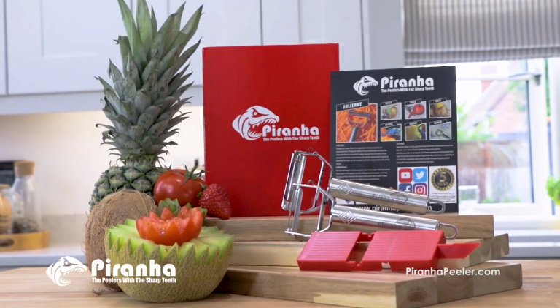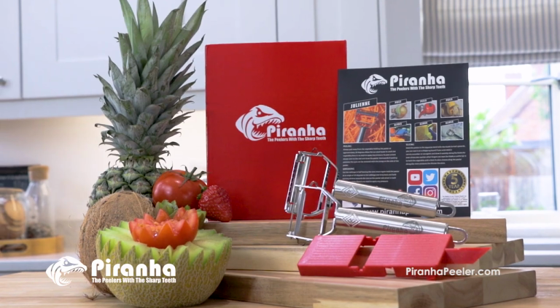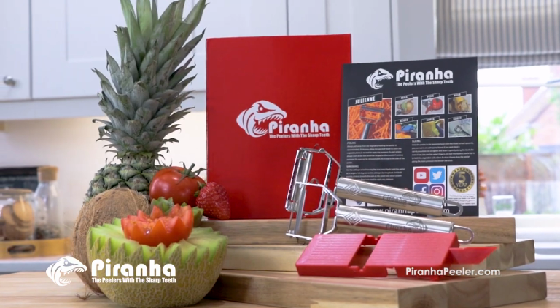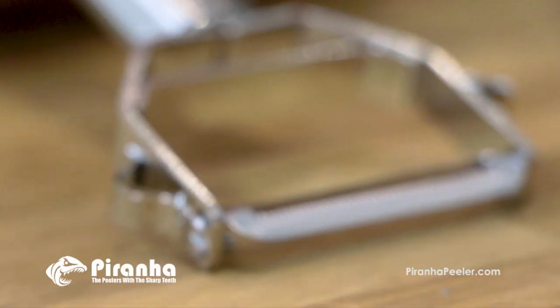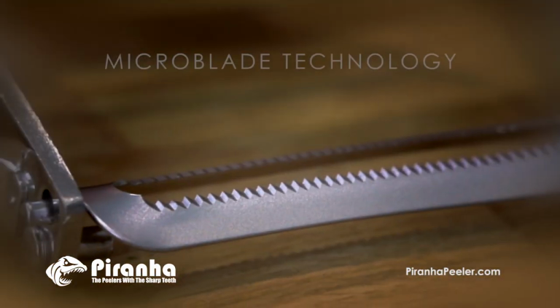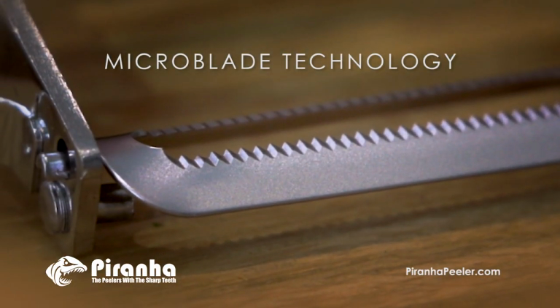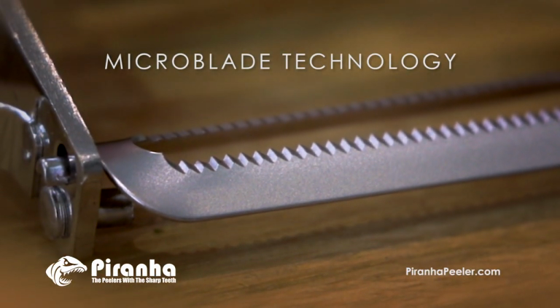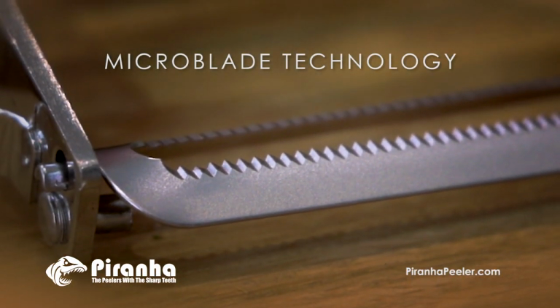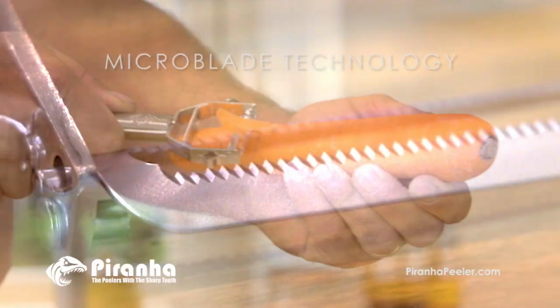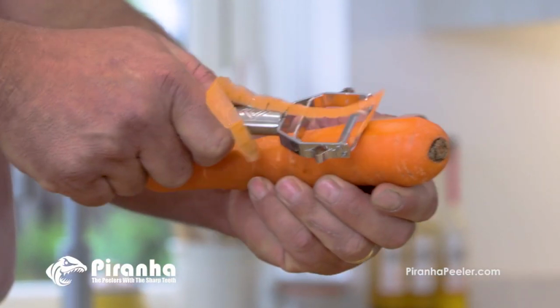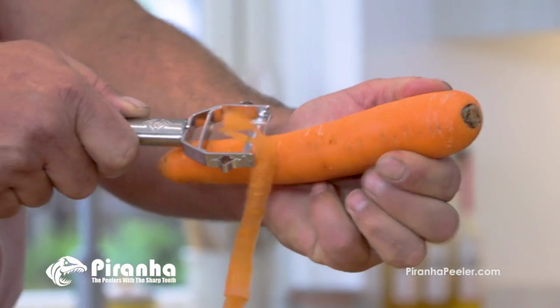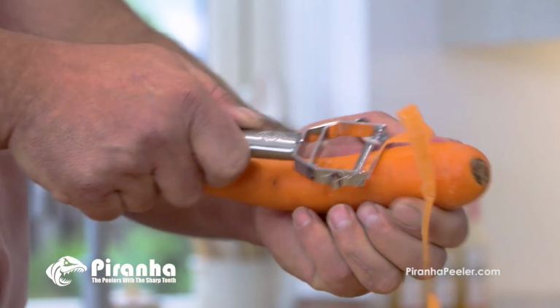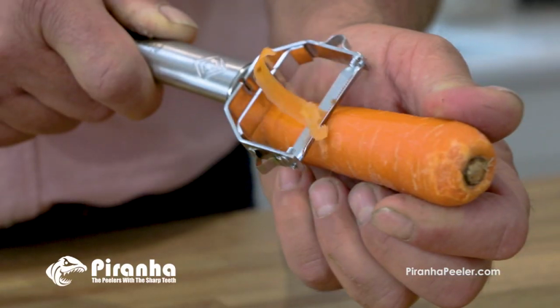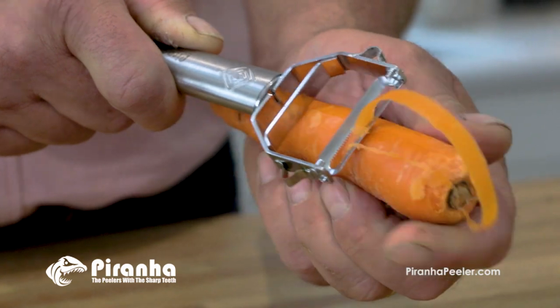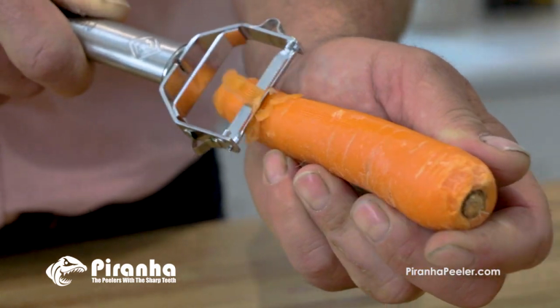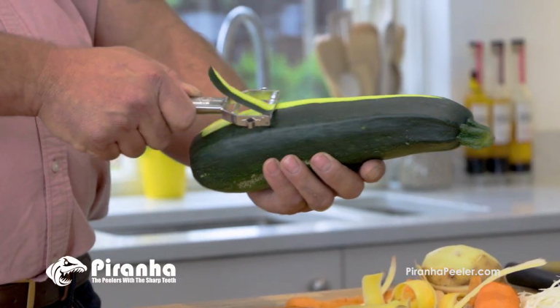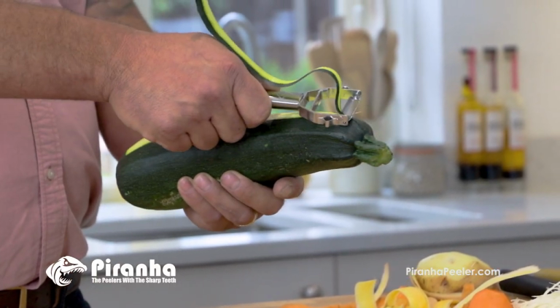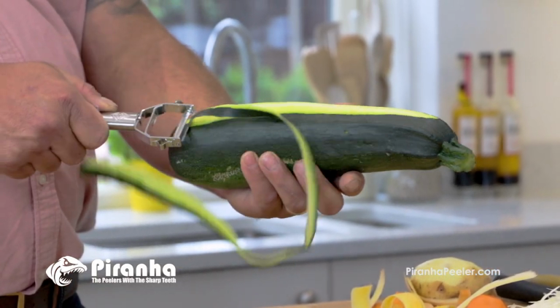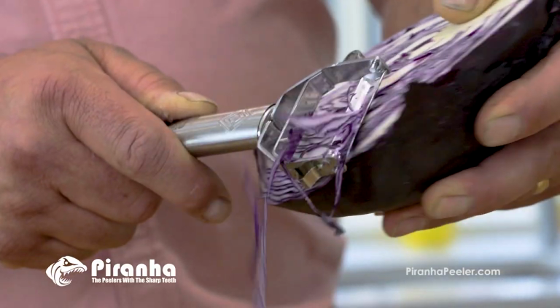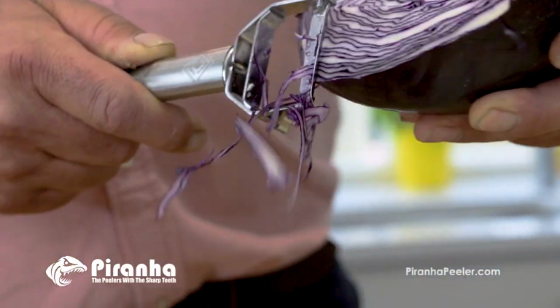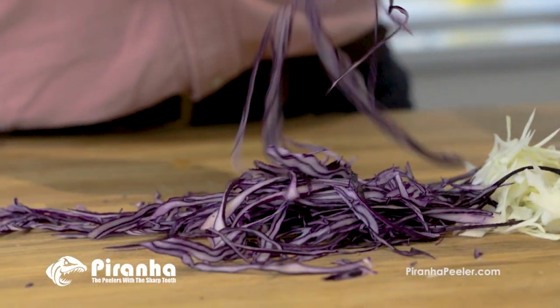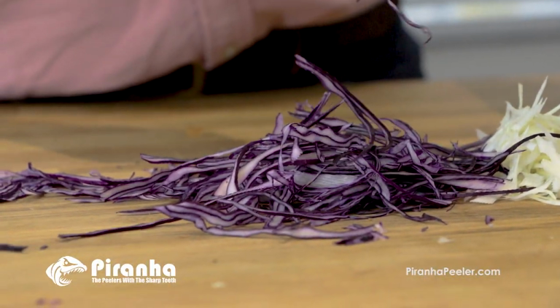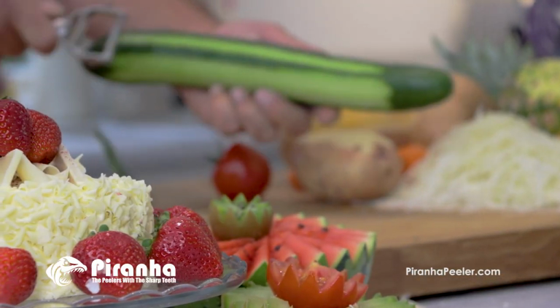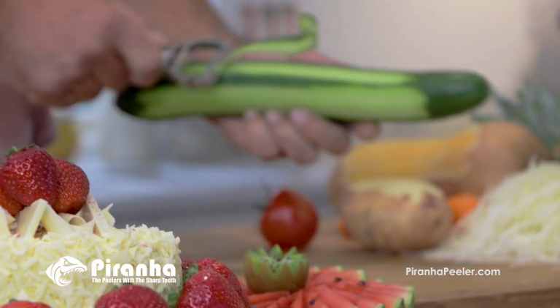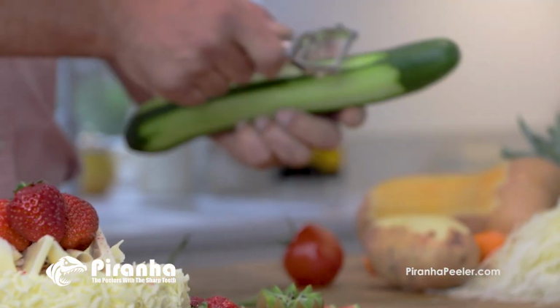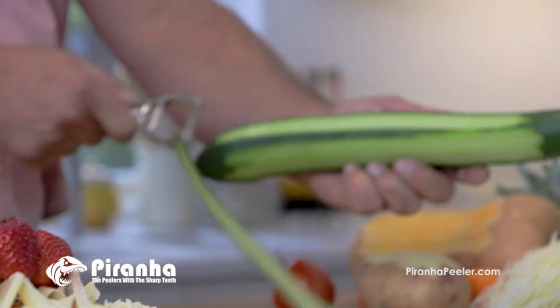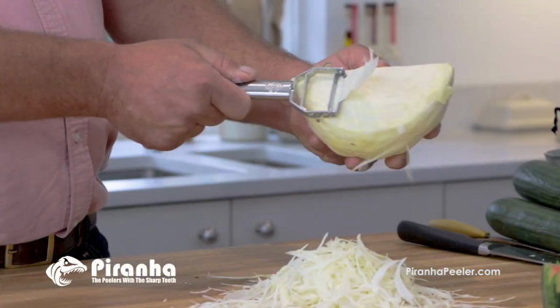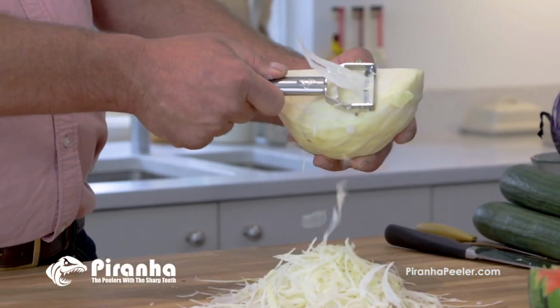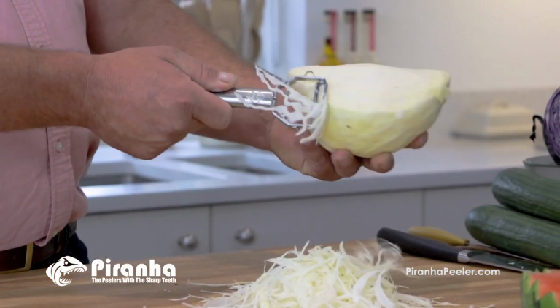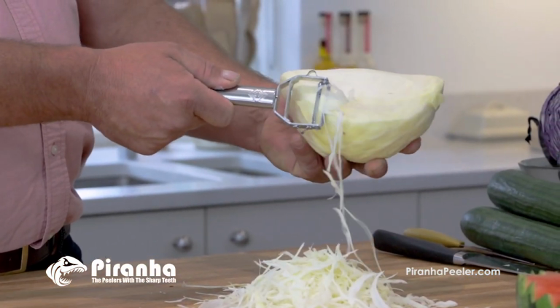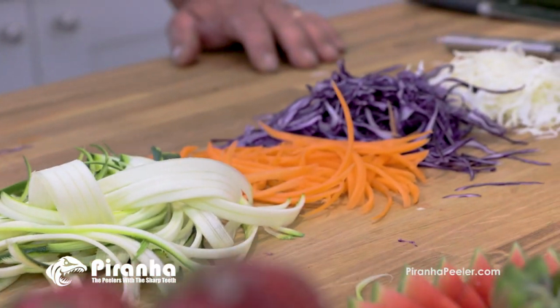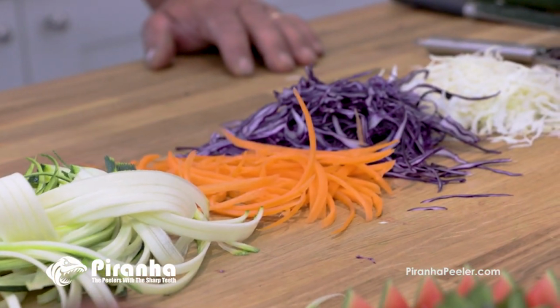Can your peeler do that? The secret is a microblade technology that works in both directions. Push it forward and pull it back — it cuts in both directions. It peels twice as fast as a regular peeler that only works in one direction.